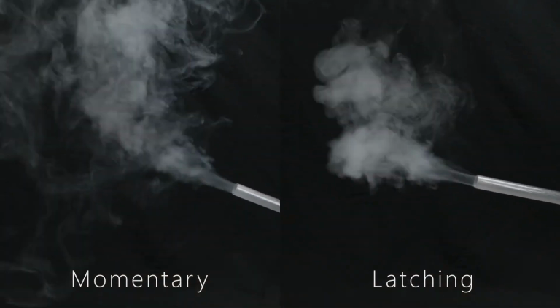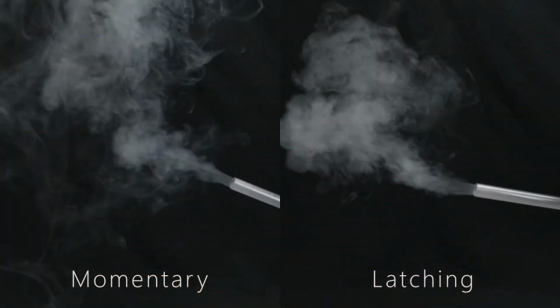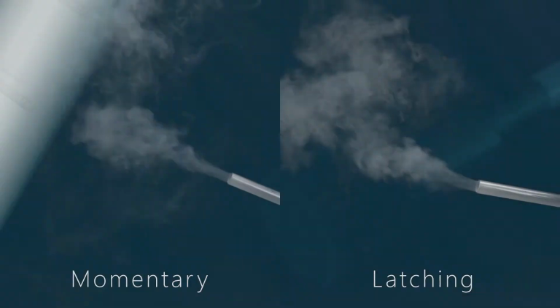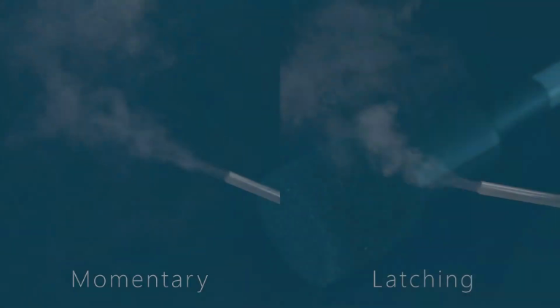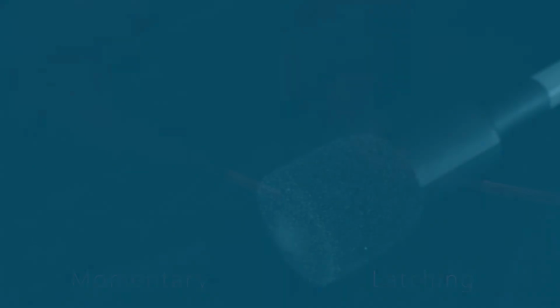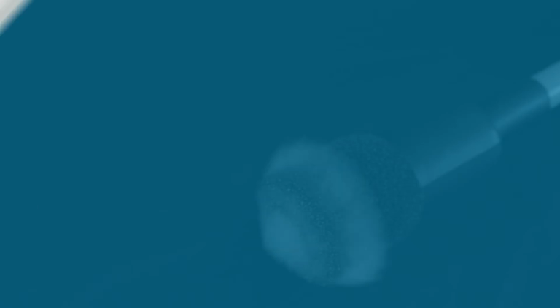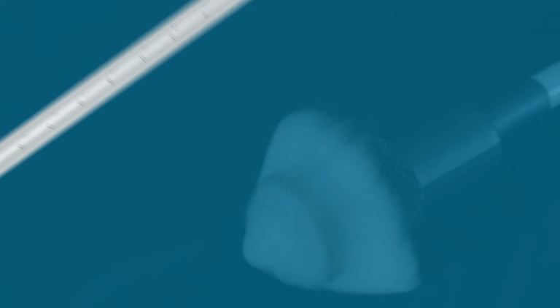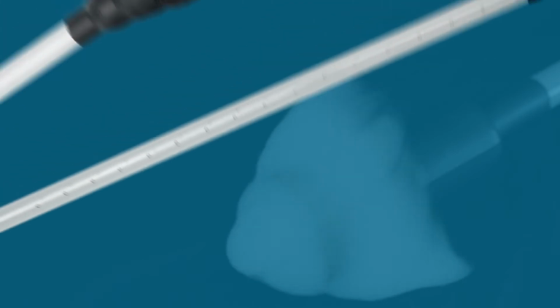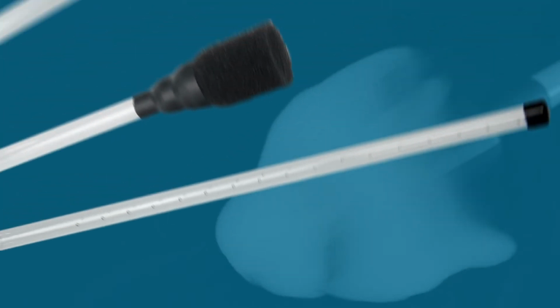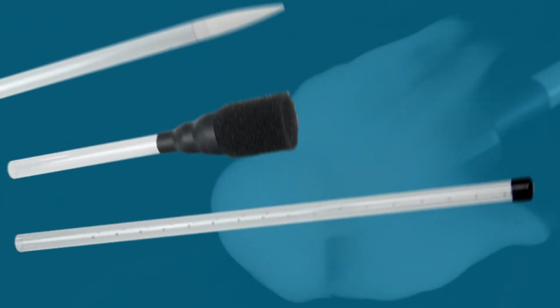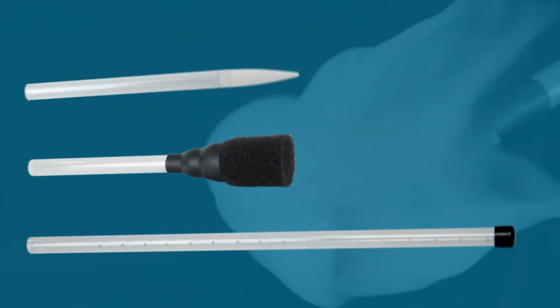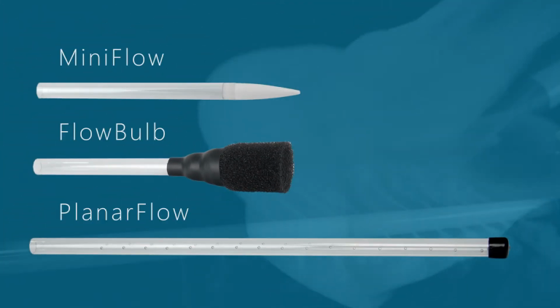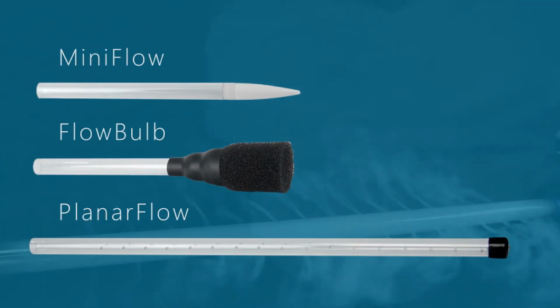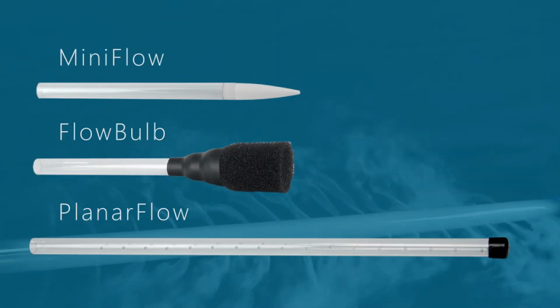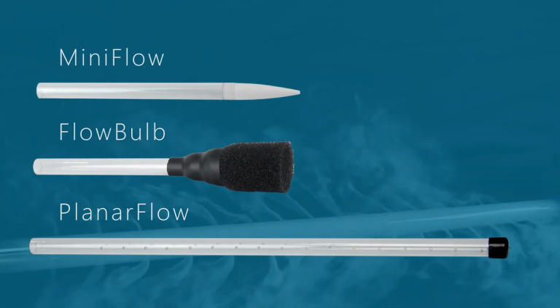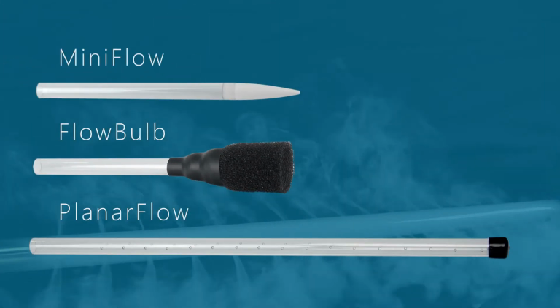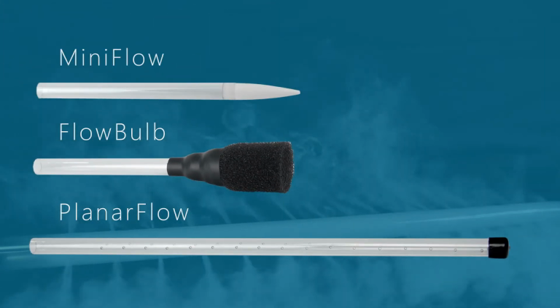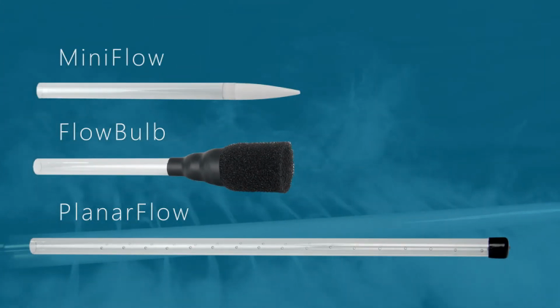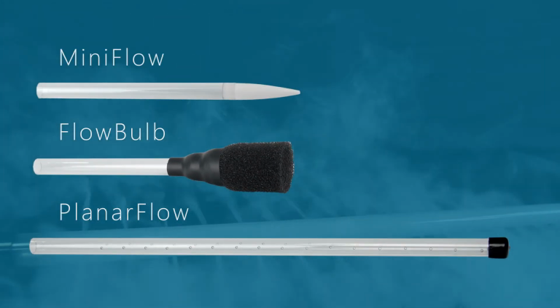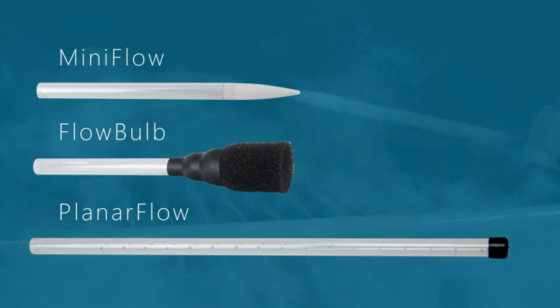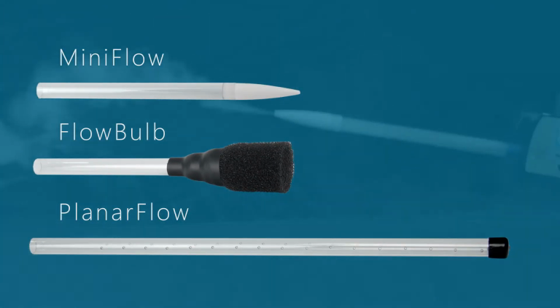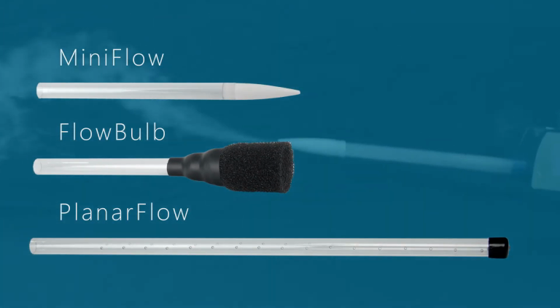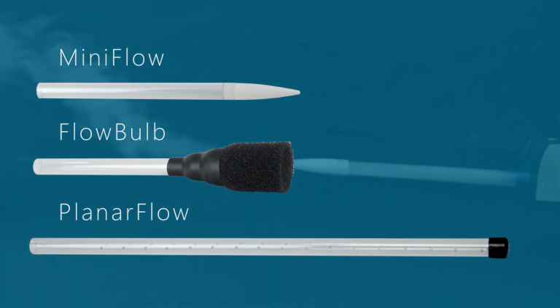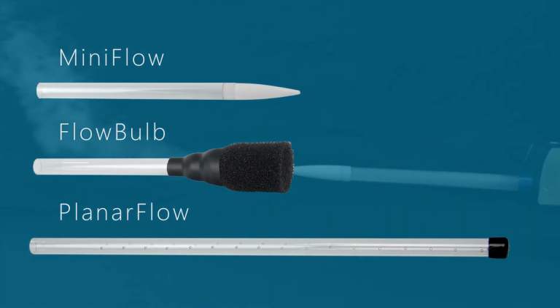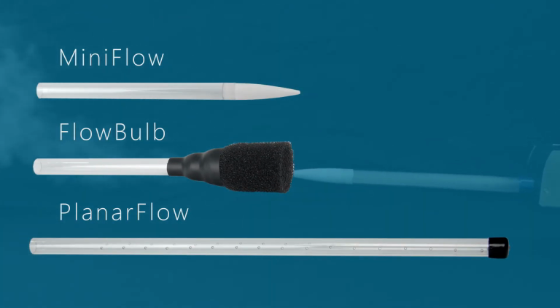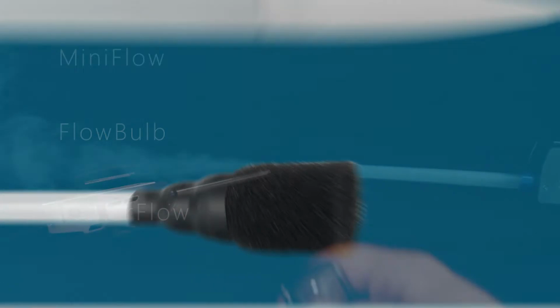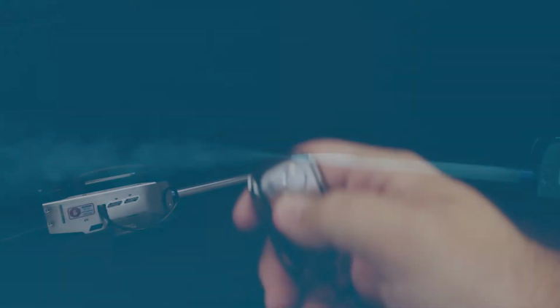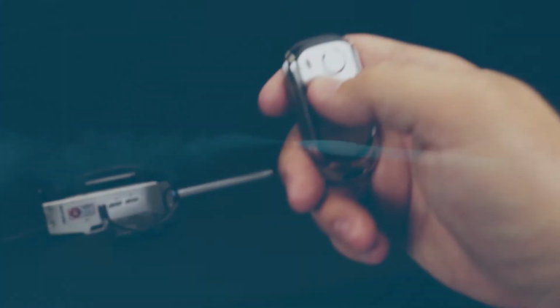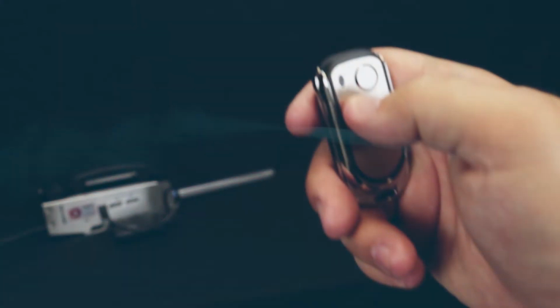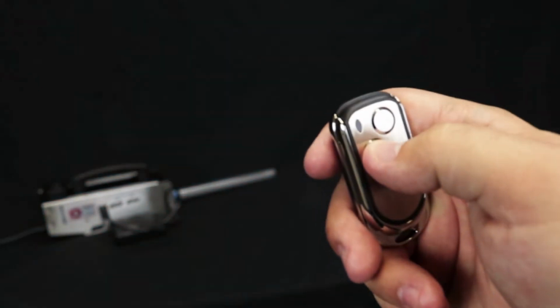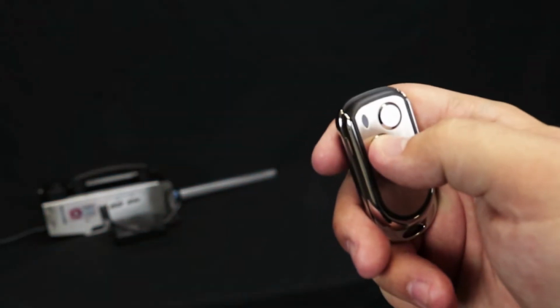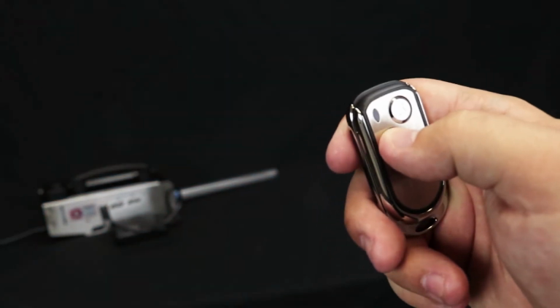Expanding on this versatility, Degree C also offers three nozzle extension accessories, as well as a wireless remote control.